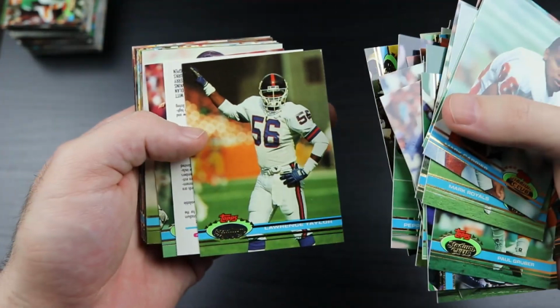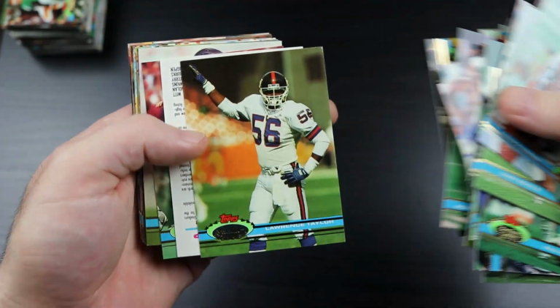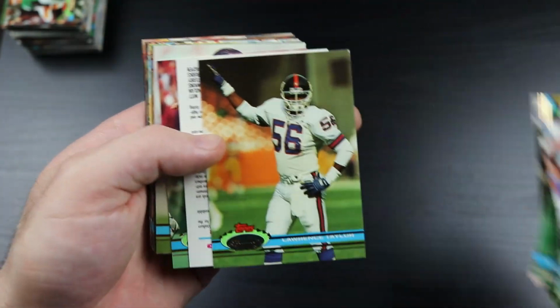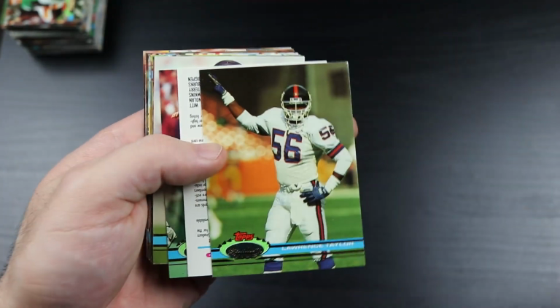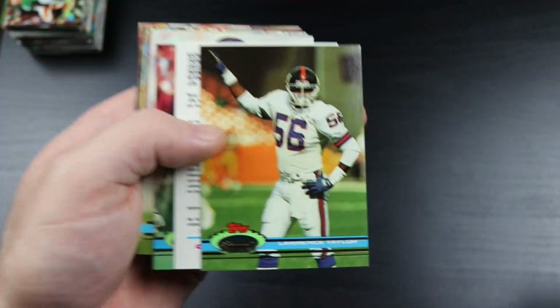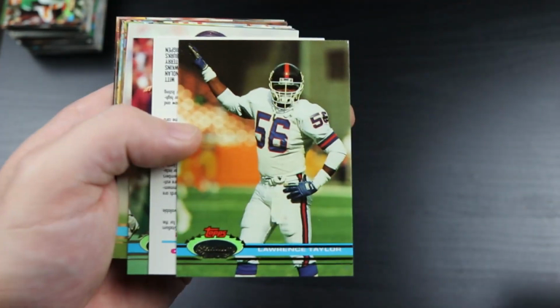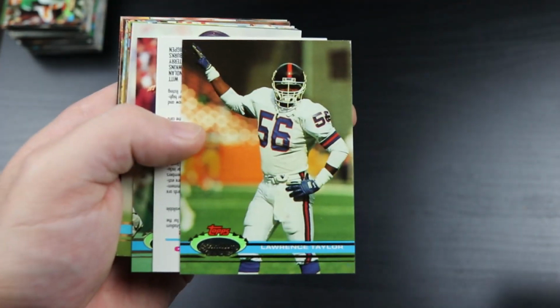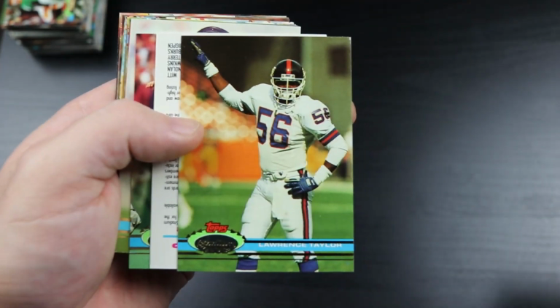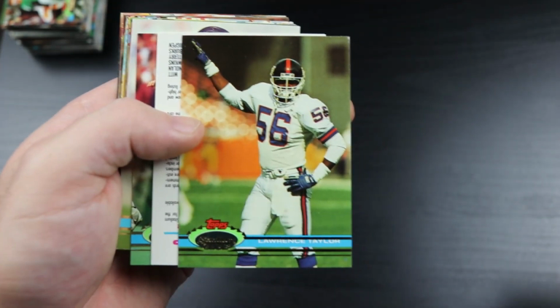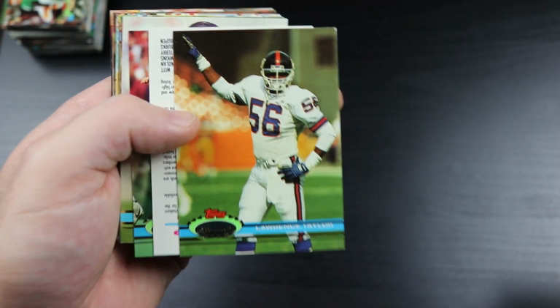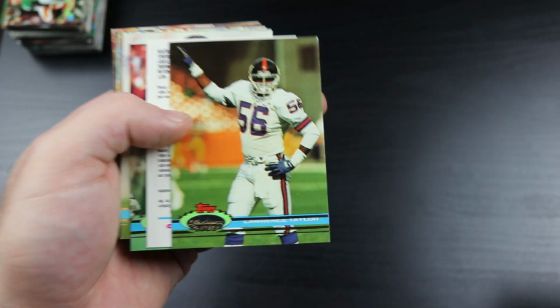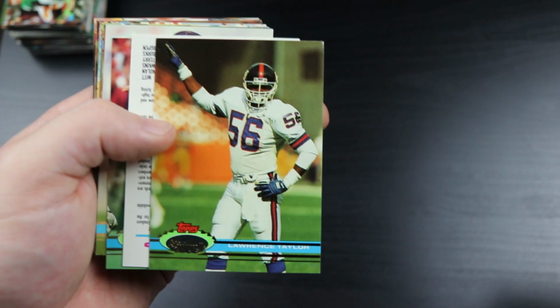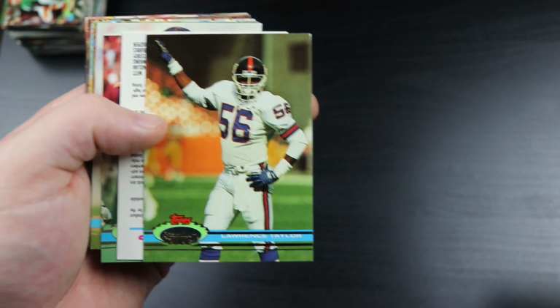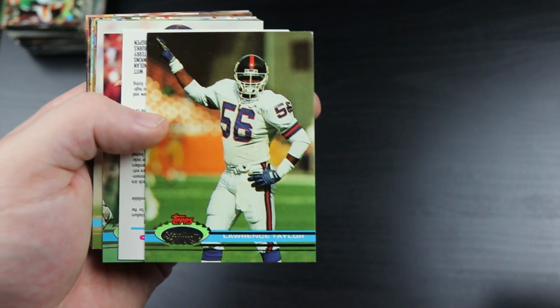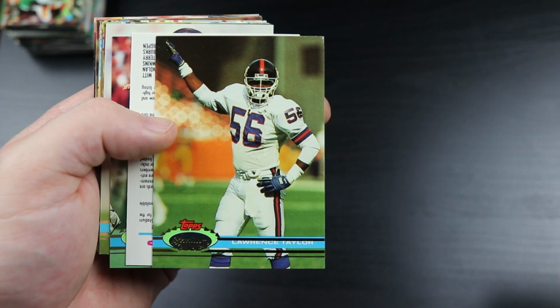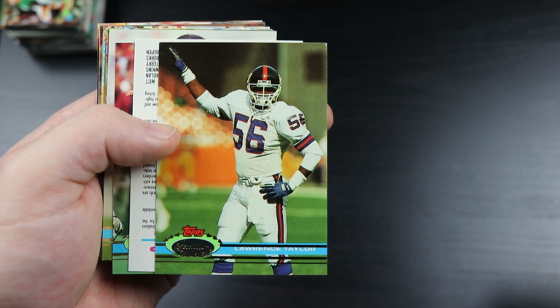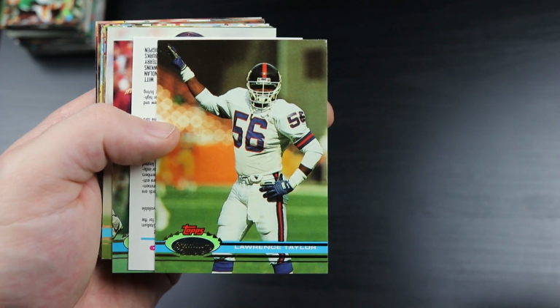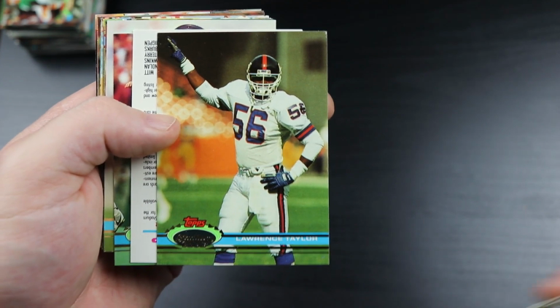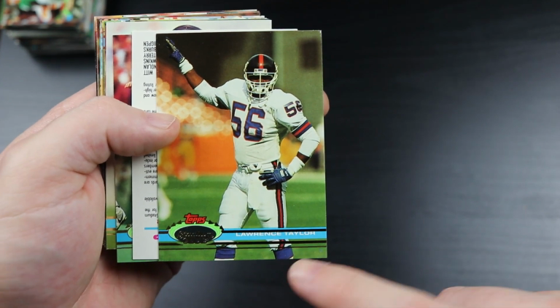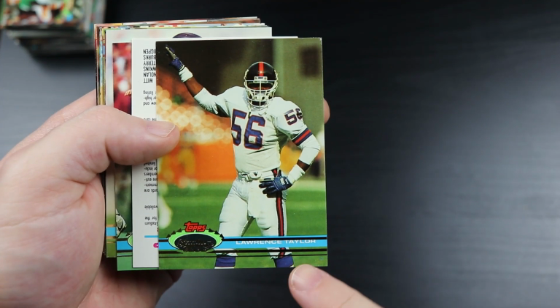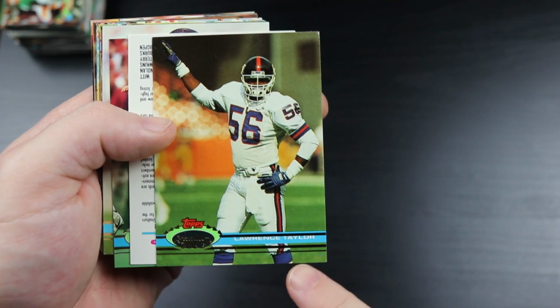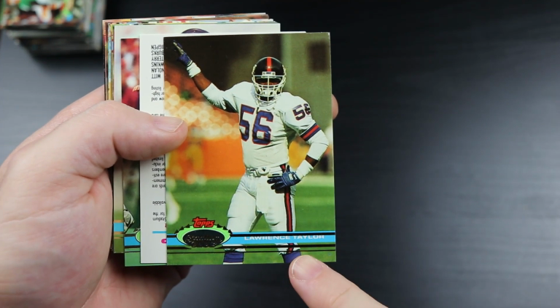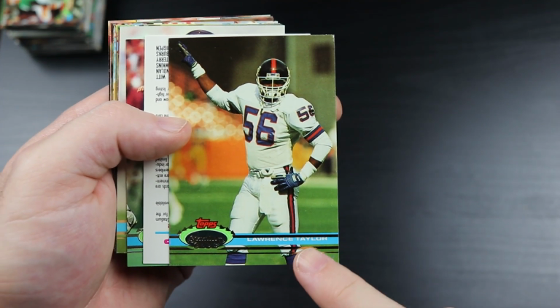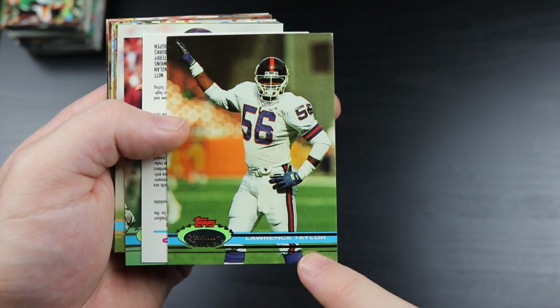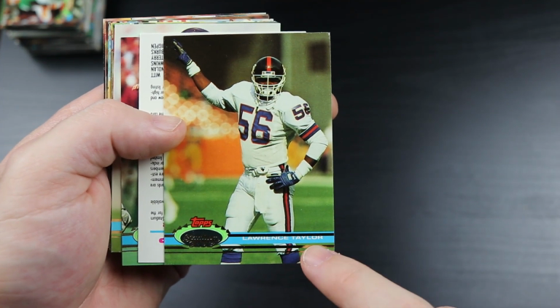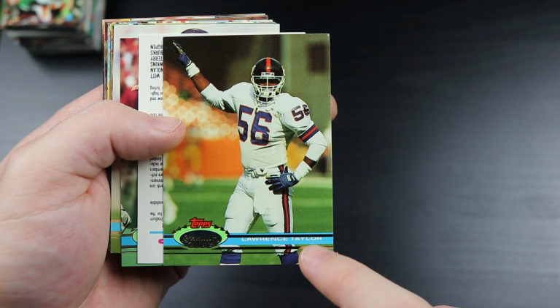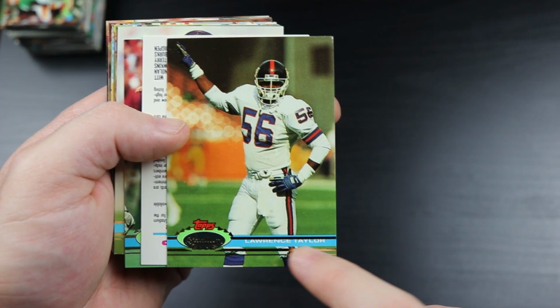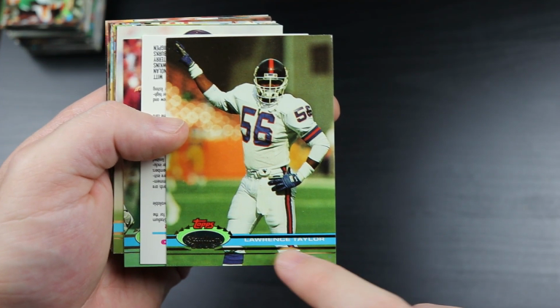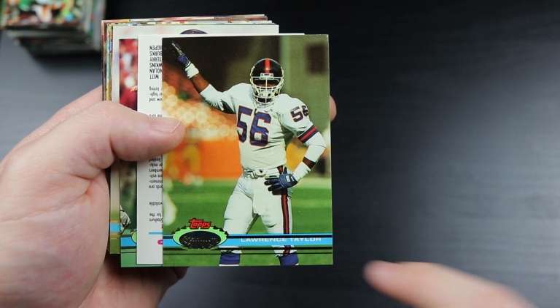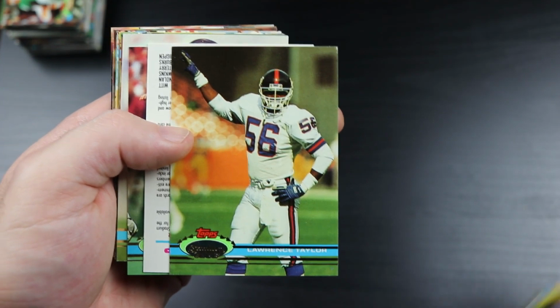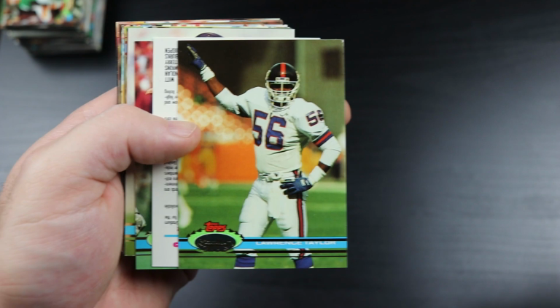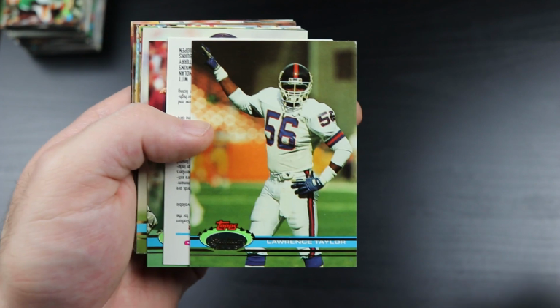There's LT. Awesome. This one's a little off-center on the stripe there.